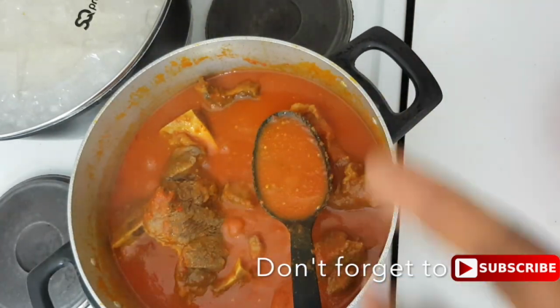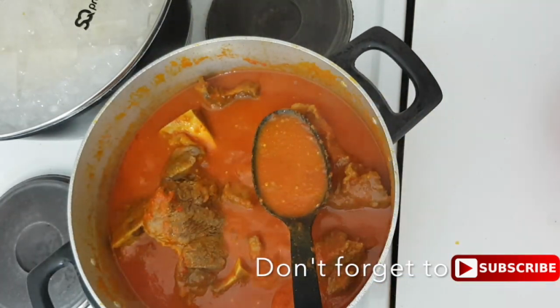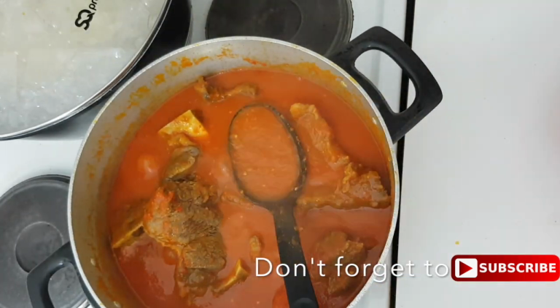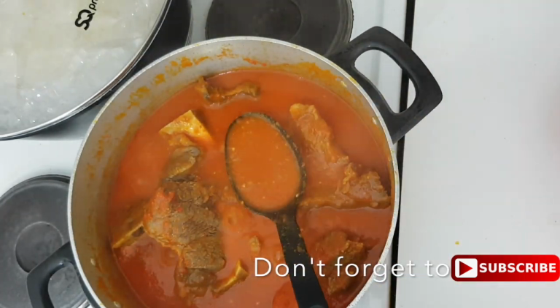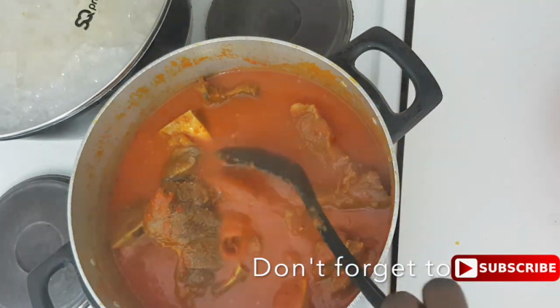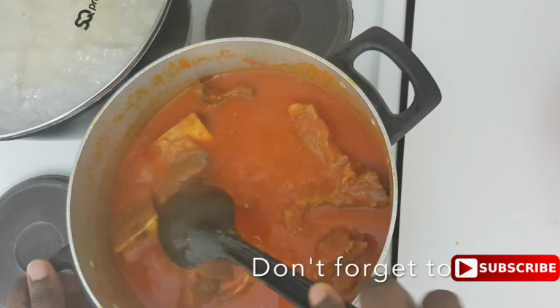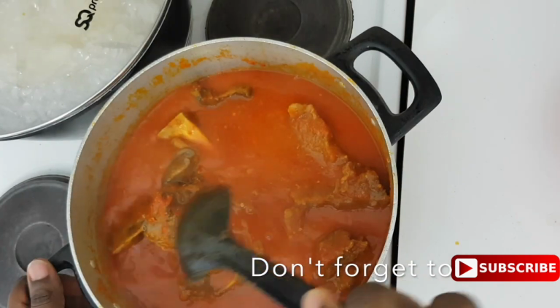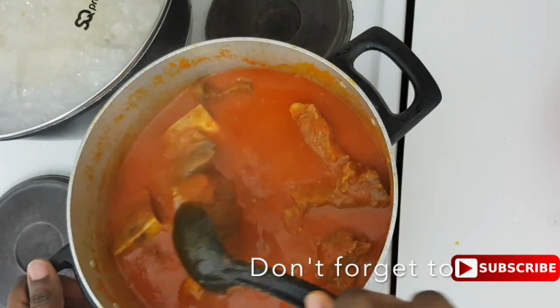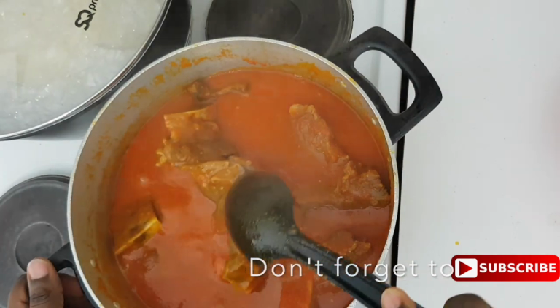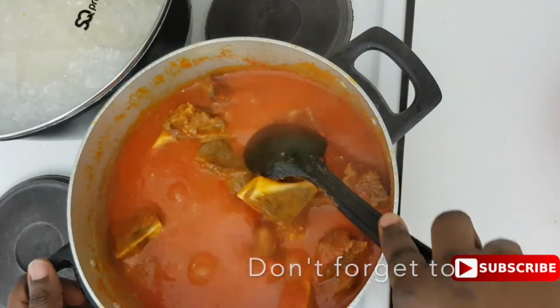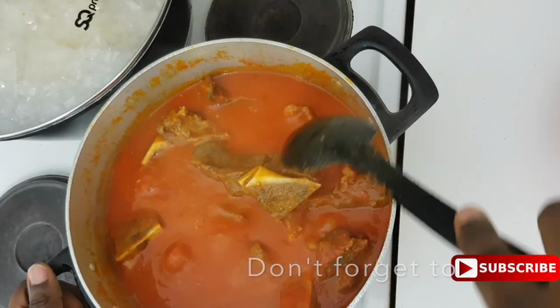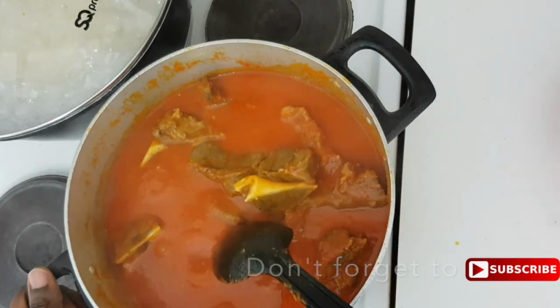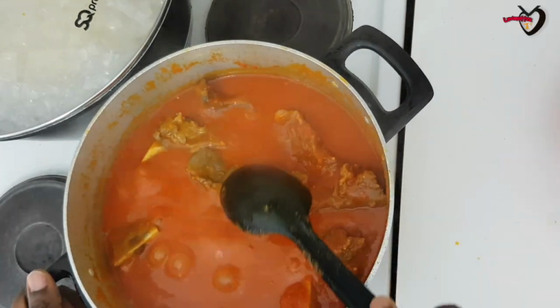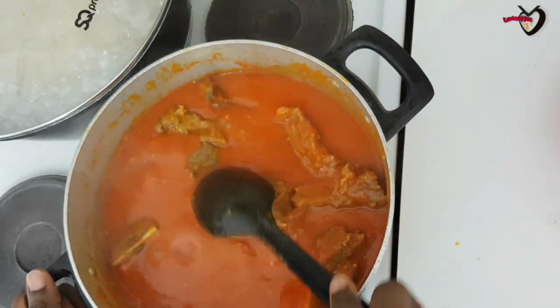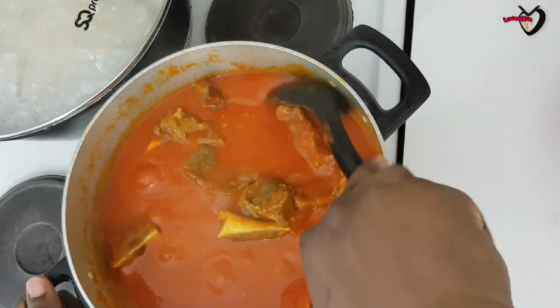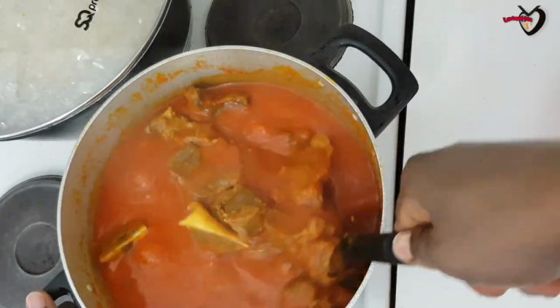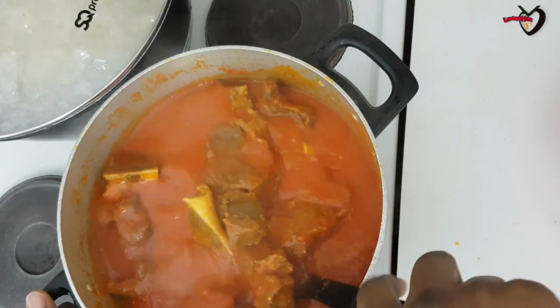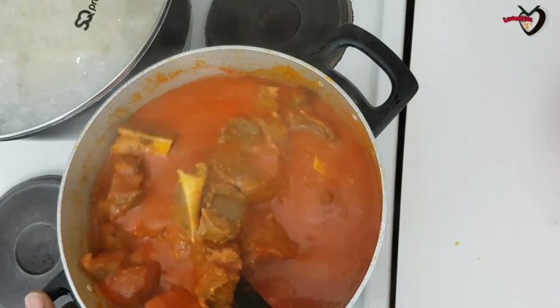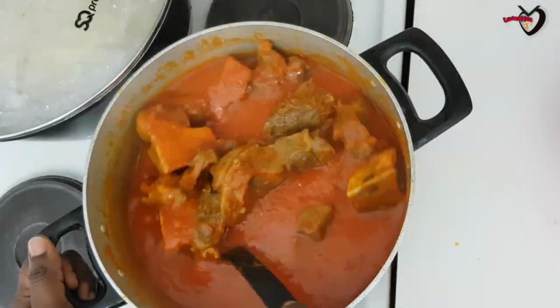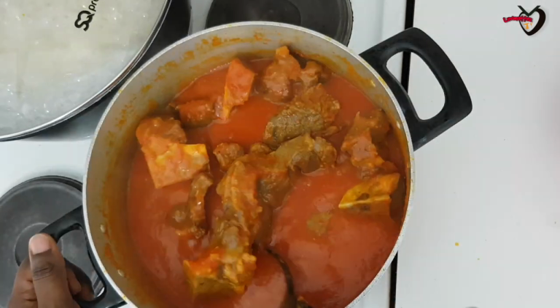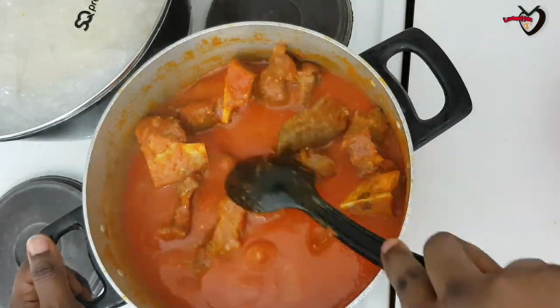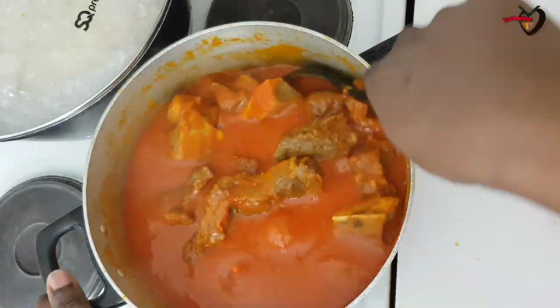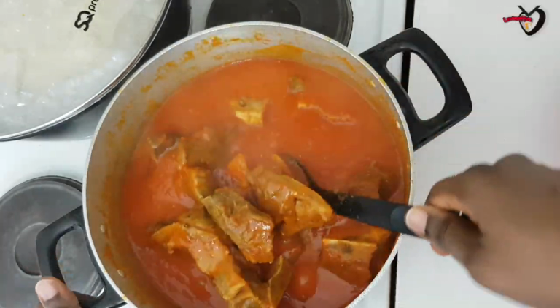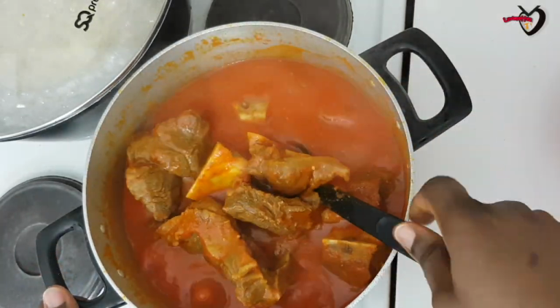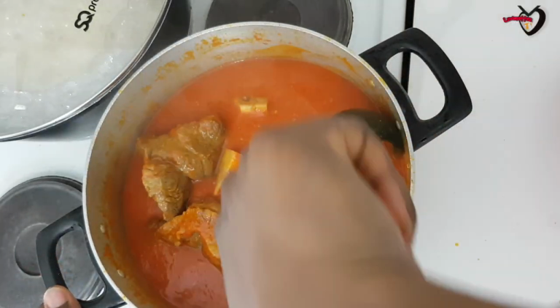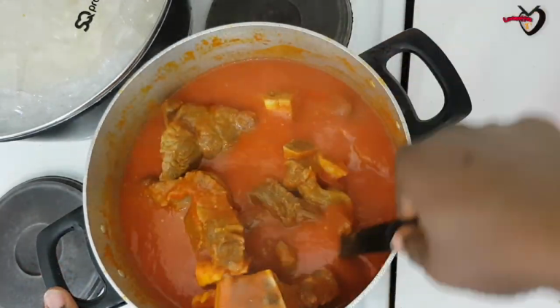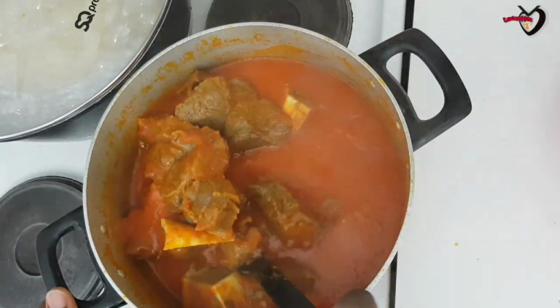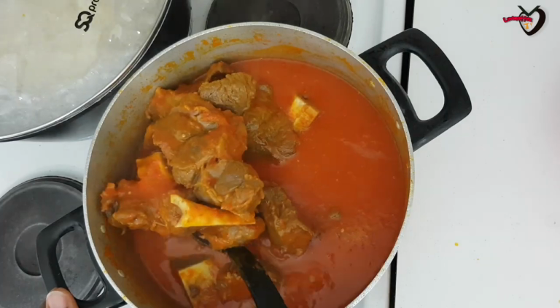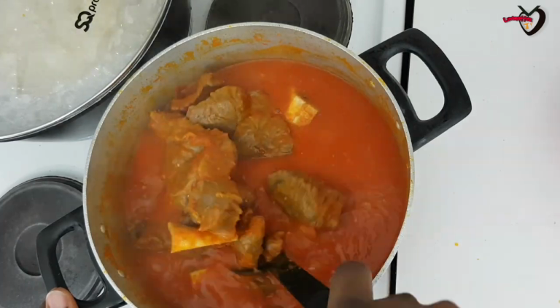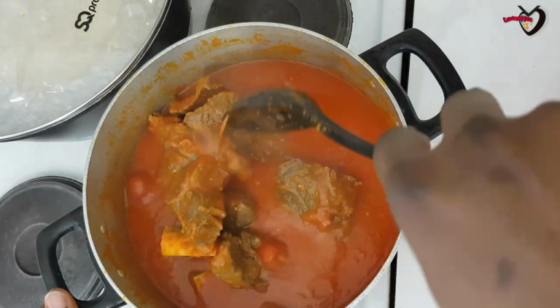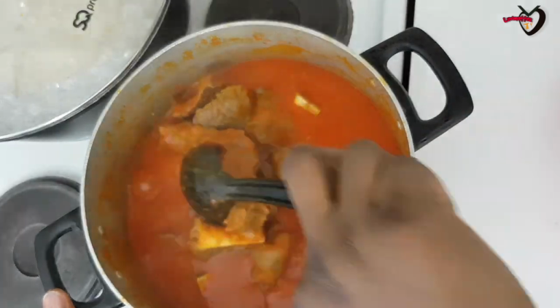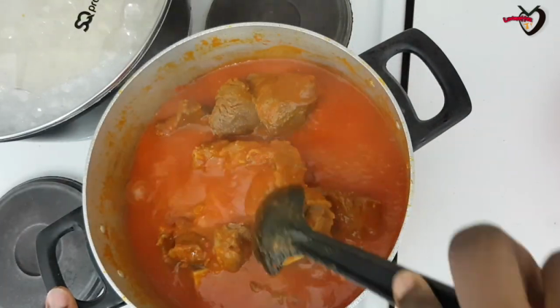I just tasted it to check the seasoning and everything is fine — our soup is ready! I hope you liked this video and enjoyed watching. Don't forget to subscribe, share with your friends, and hit the like button. I'll see you in my next video, bye bye!